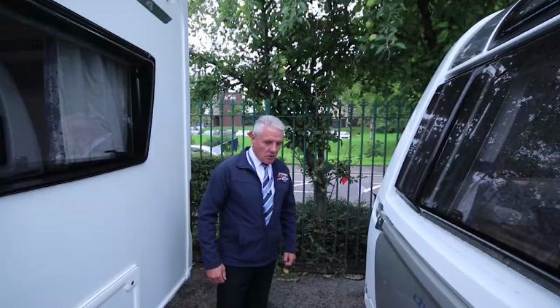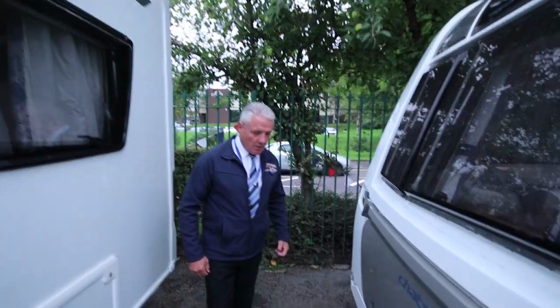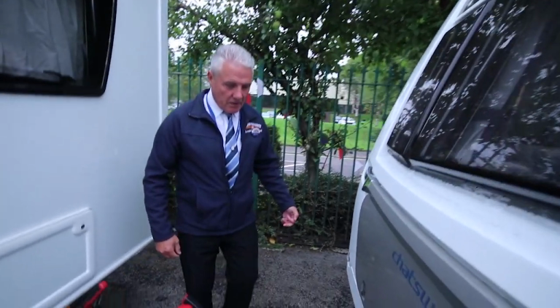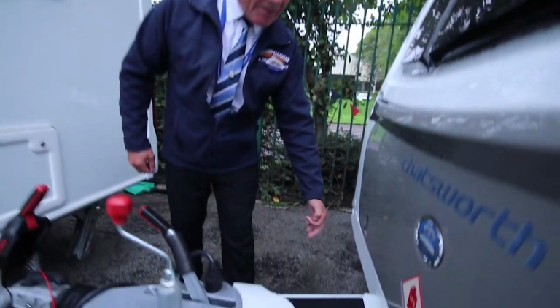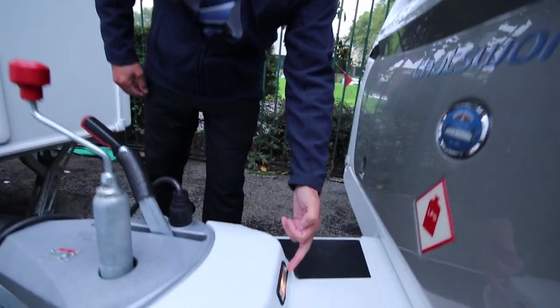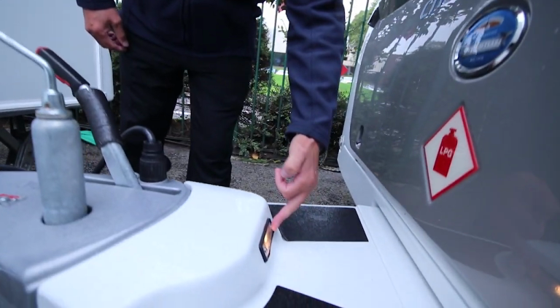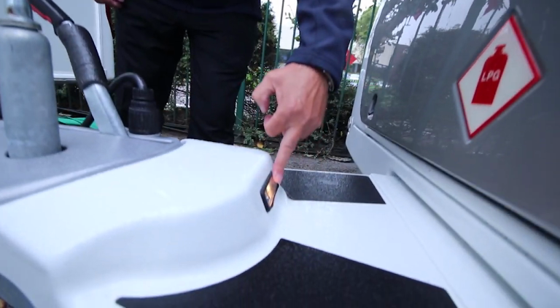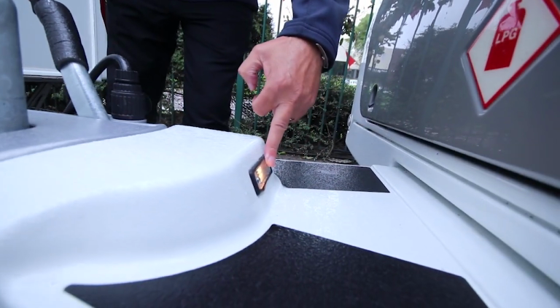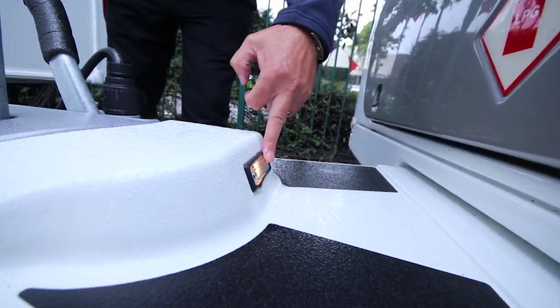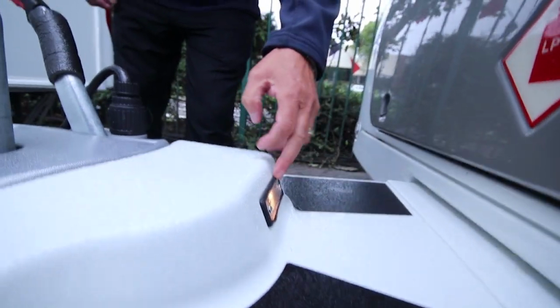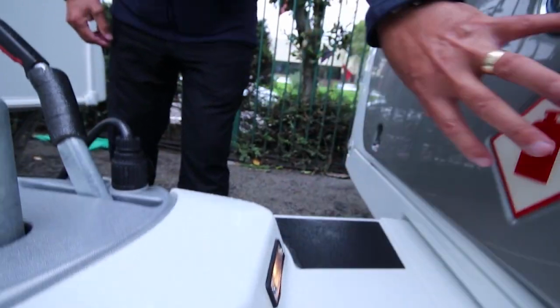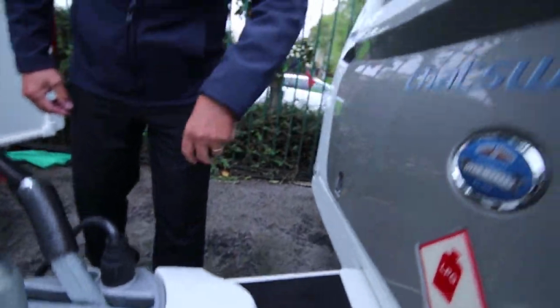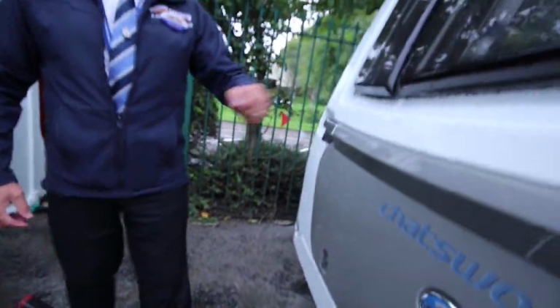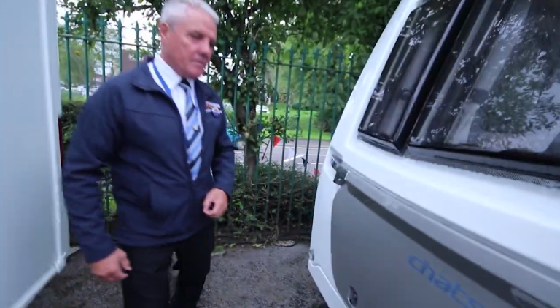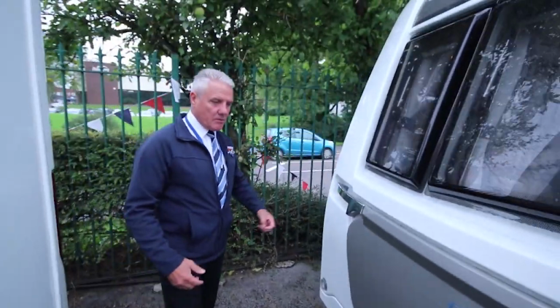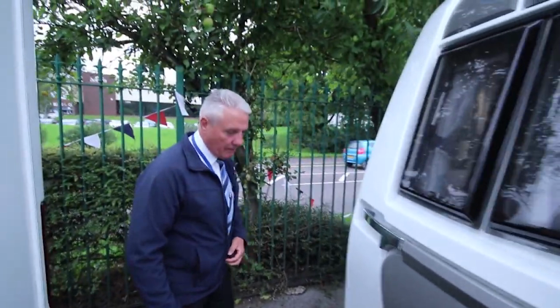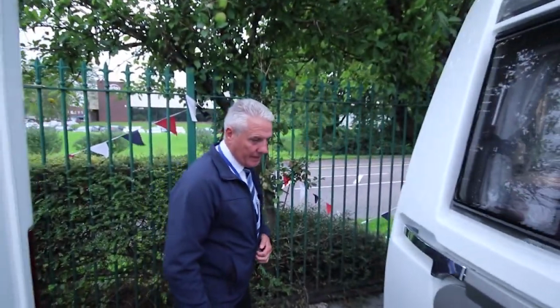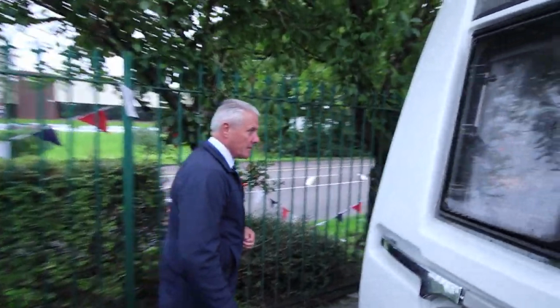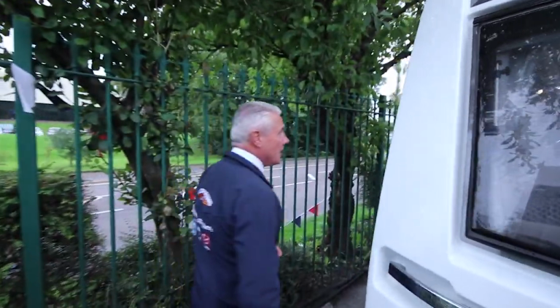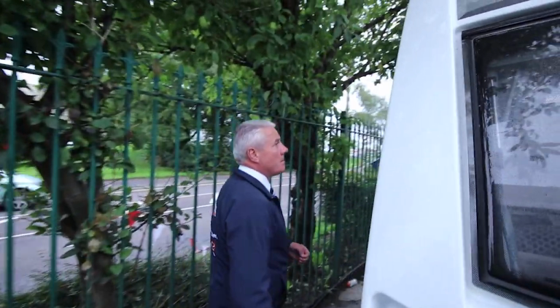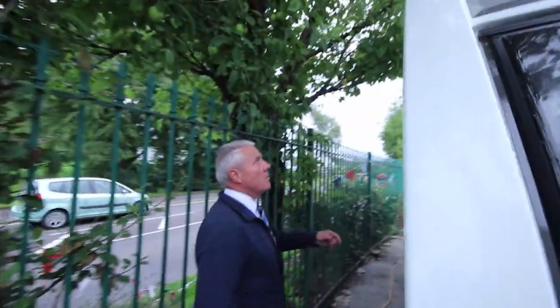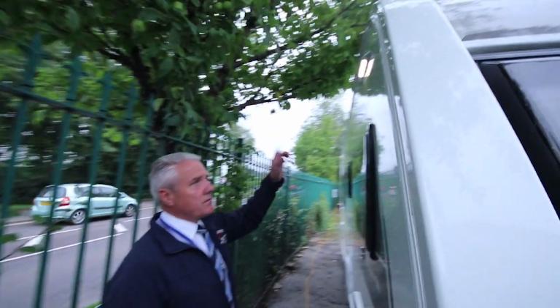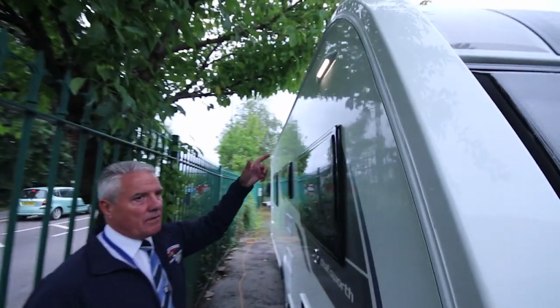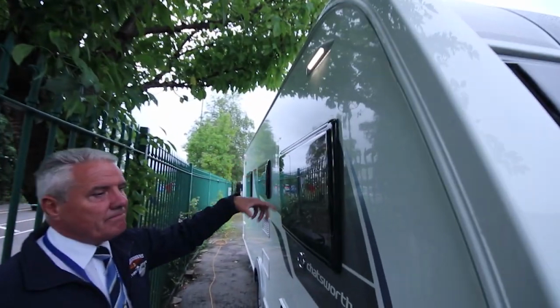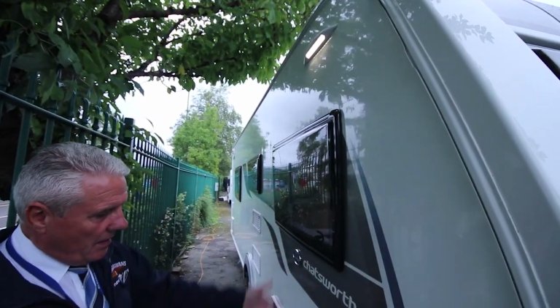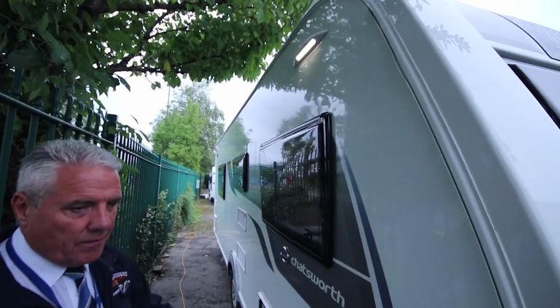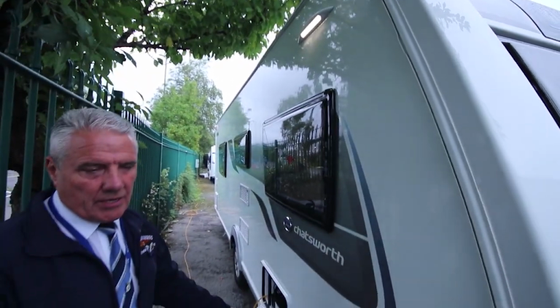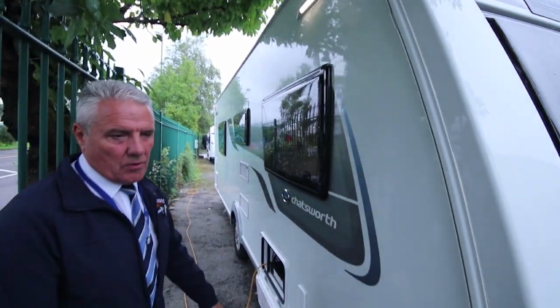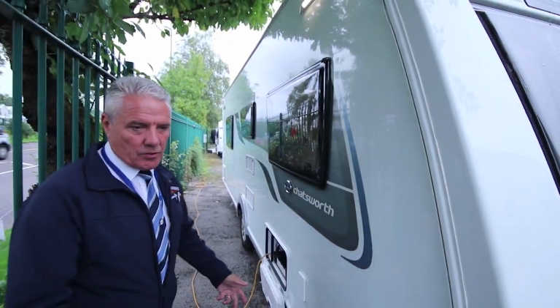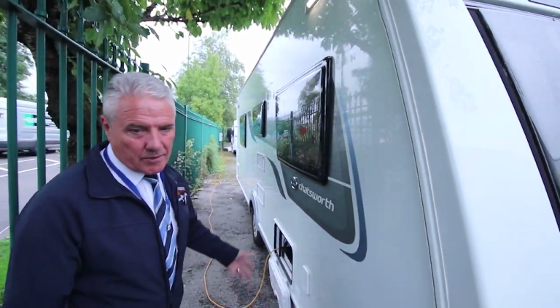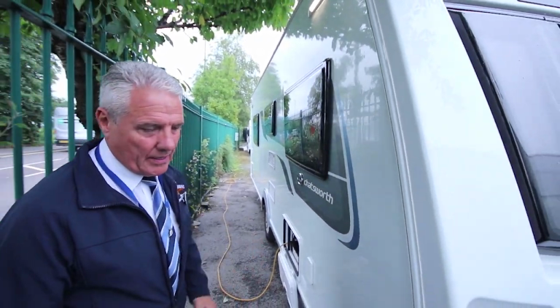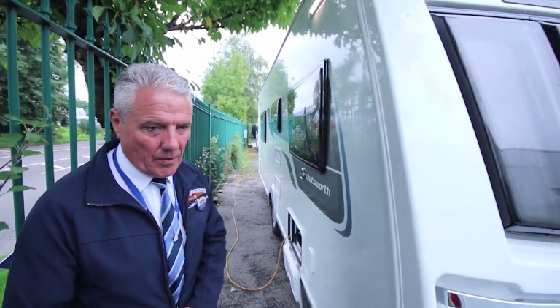On the front of the vehicle we have the storage locker light which obviously lights up all the locker at night time, saves you having to scramble around in the dark. We have the off-site service light, ideal for when using an aqua roll — you don't have to use a torch, it lights it all up for you.